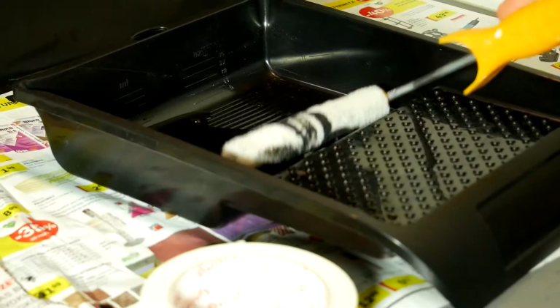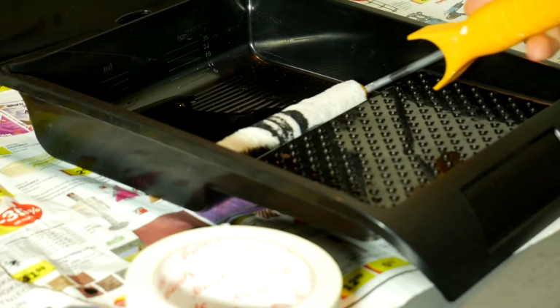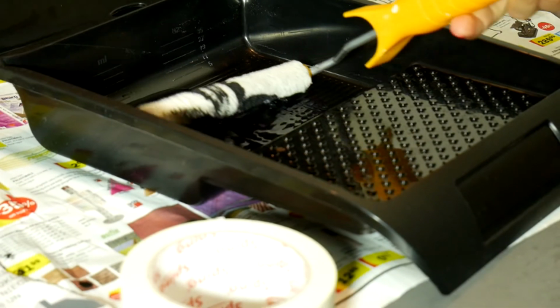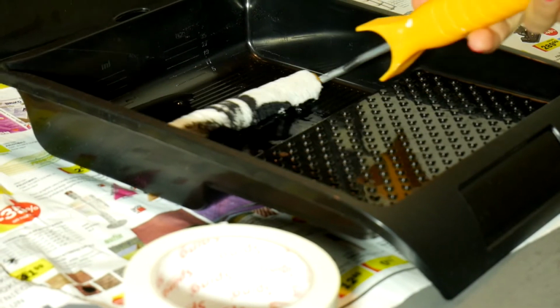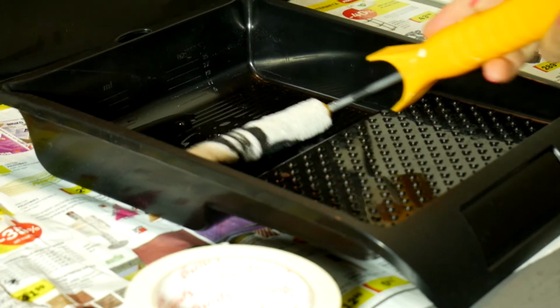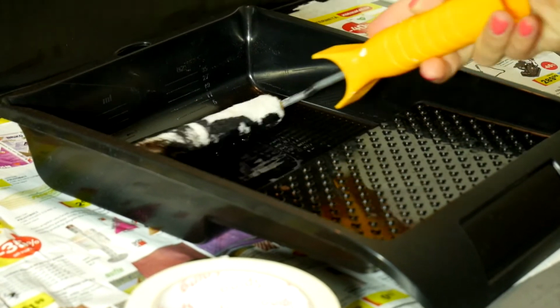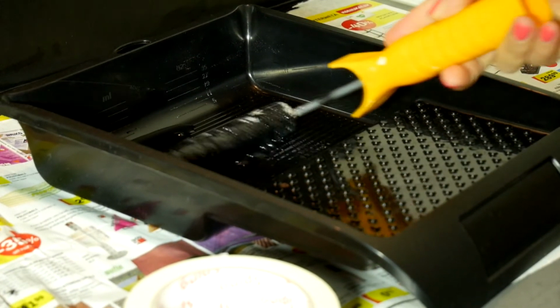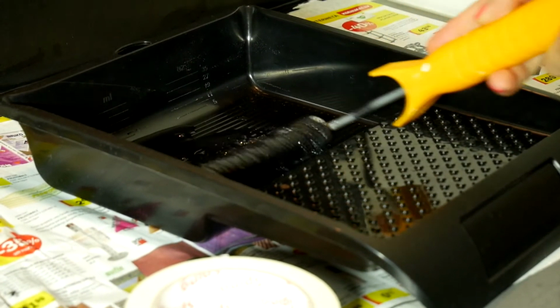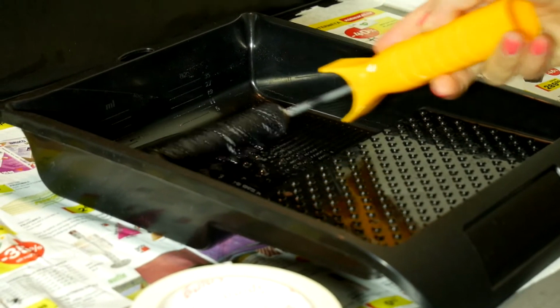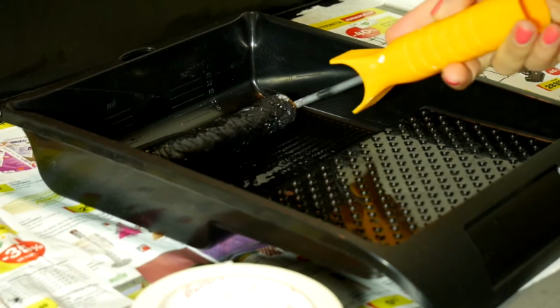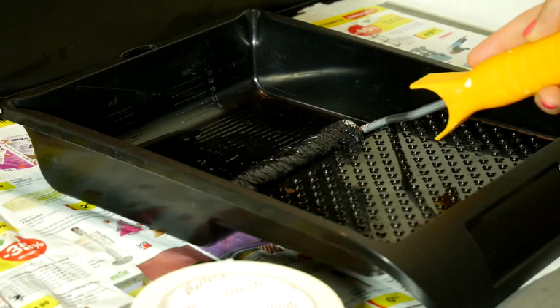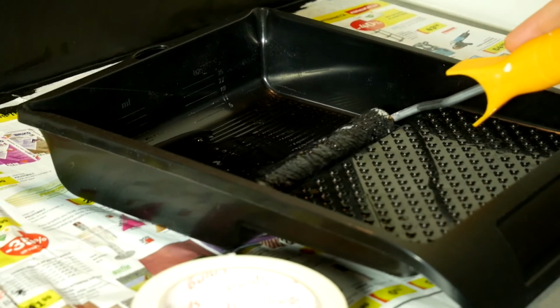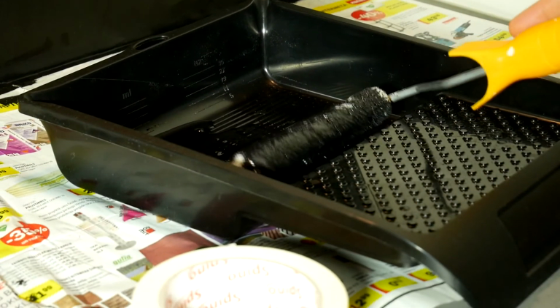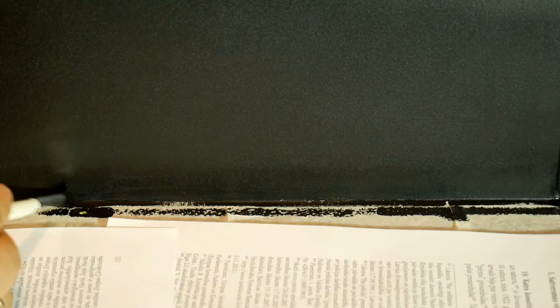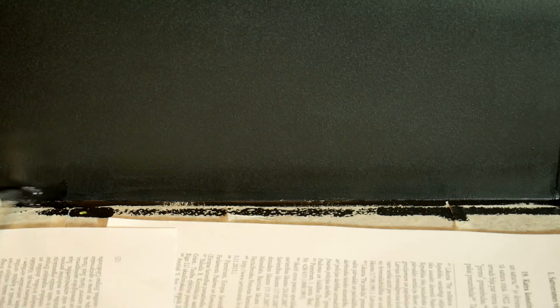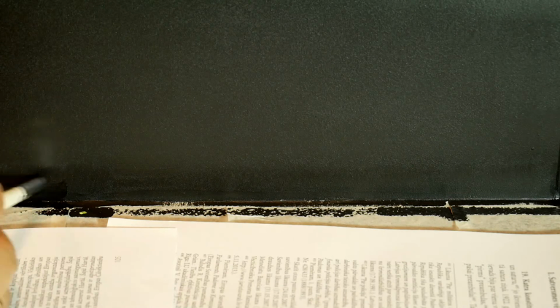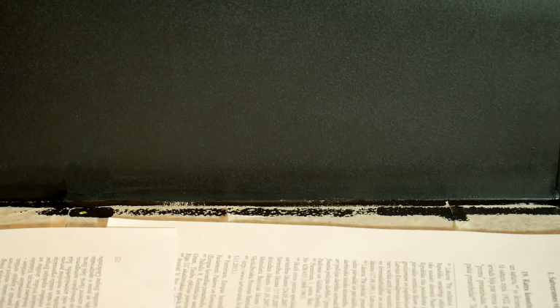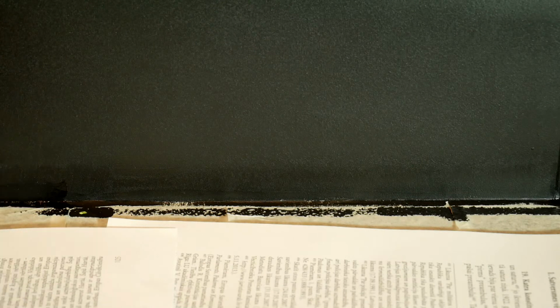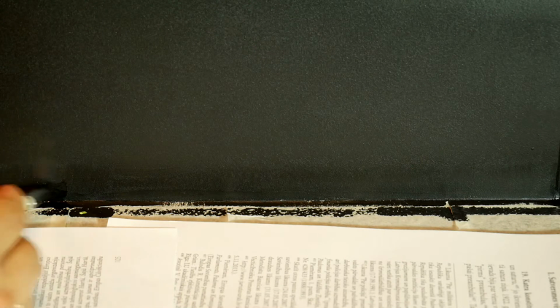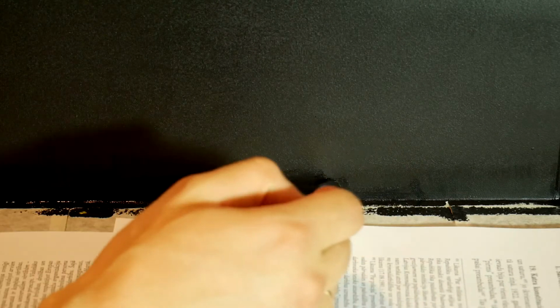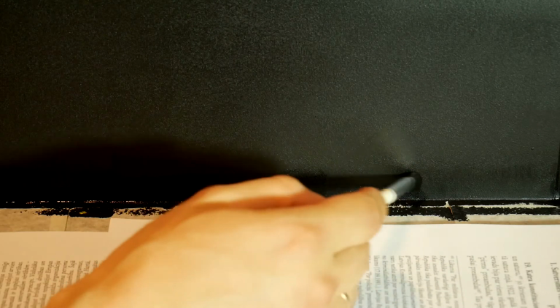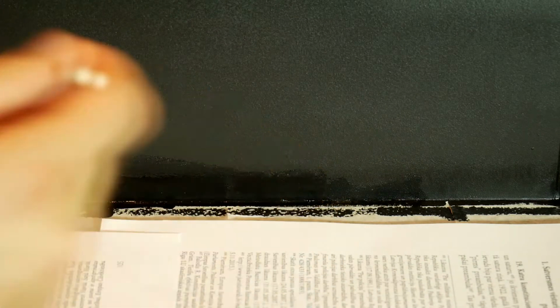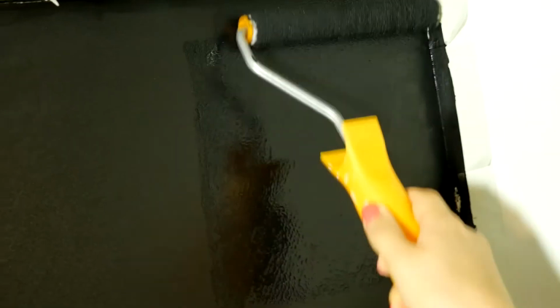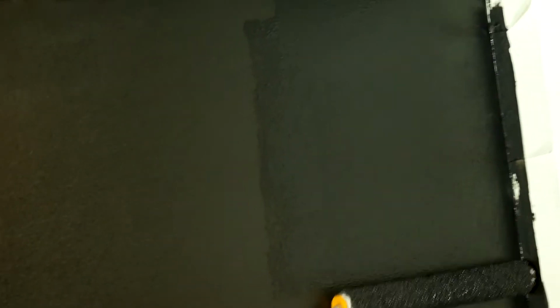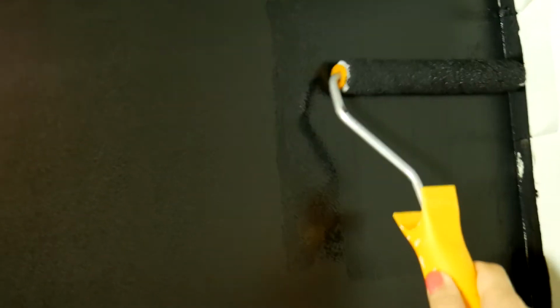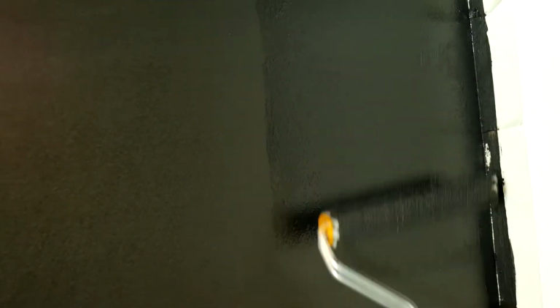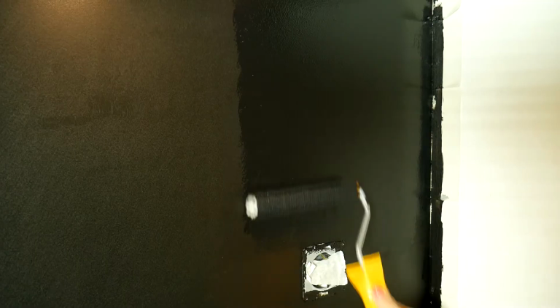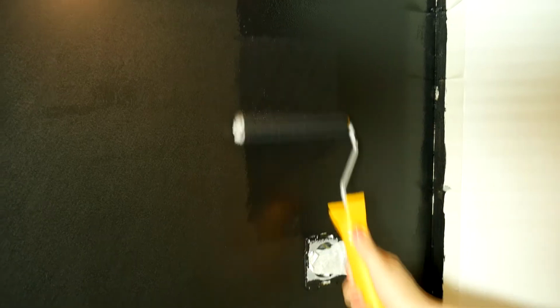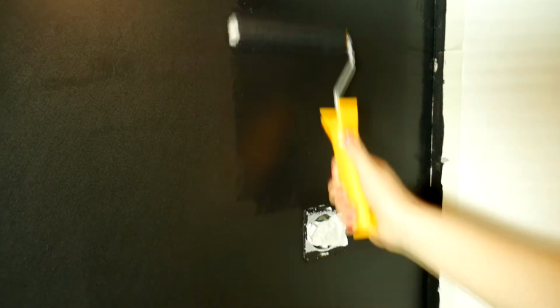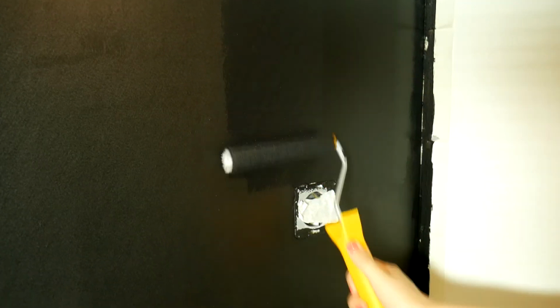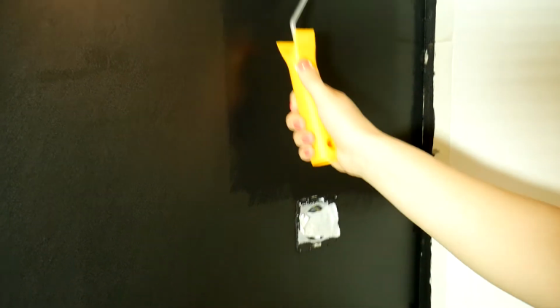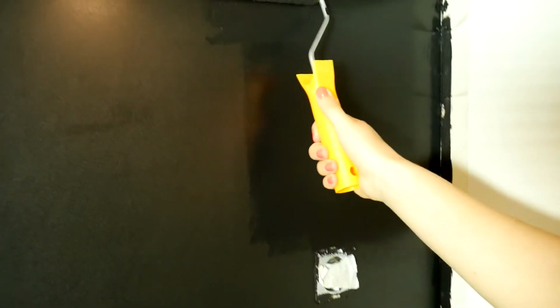After 12 hours, we can apply the second coat of paint. Soak the roller with the paint and apply the second coat as we did before — first the edges and then the large areas. The second coat will go on faster because you'll have practiced.